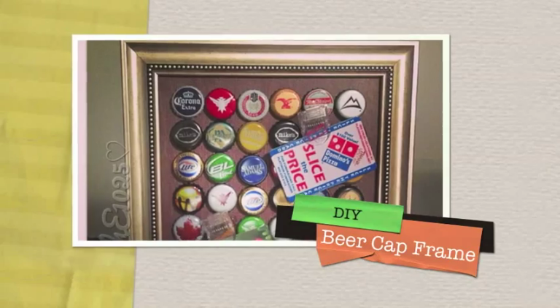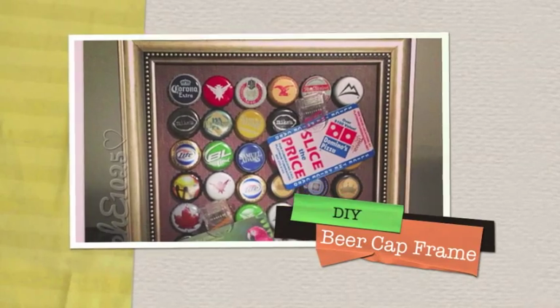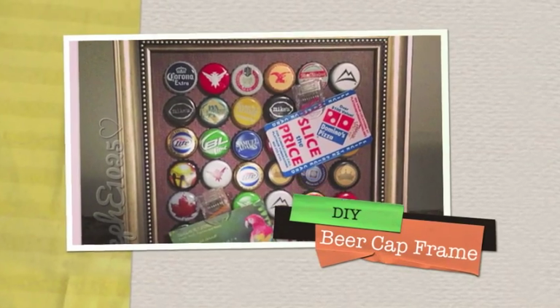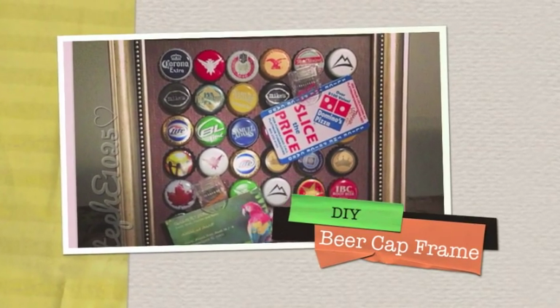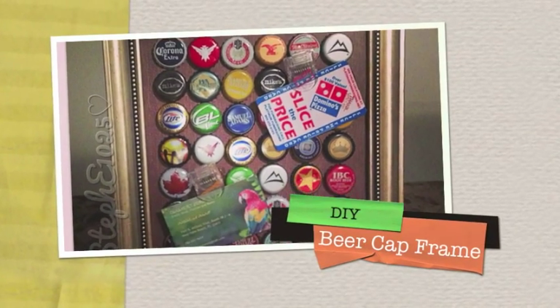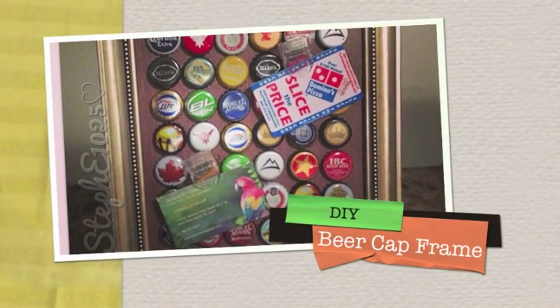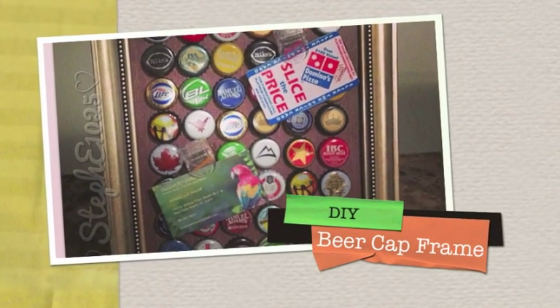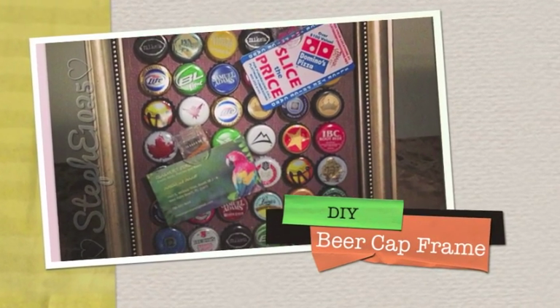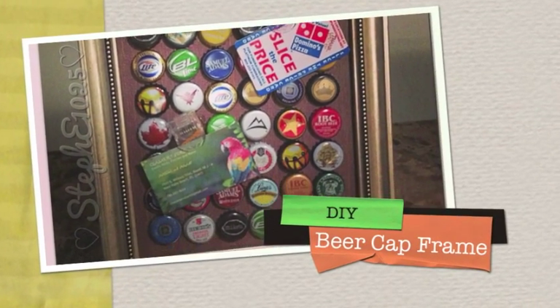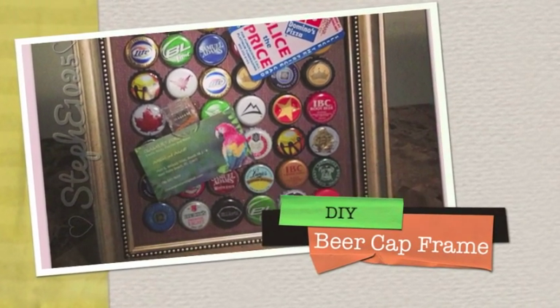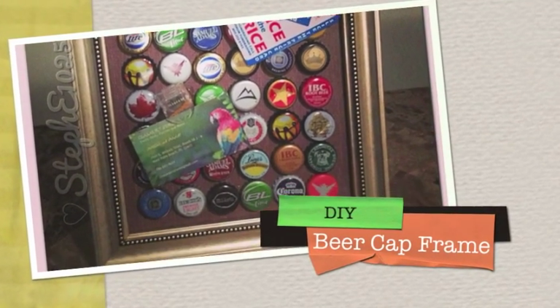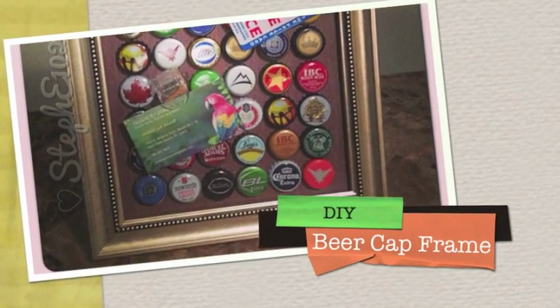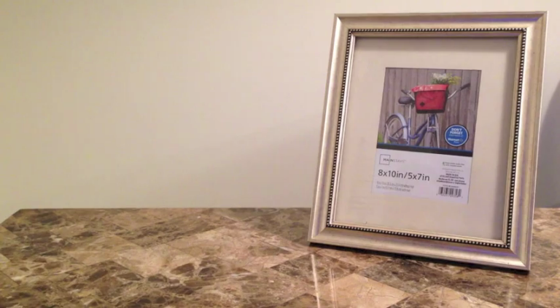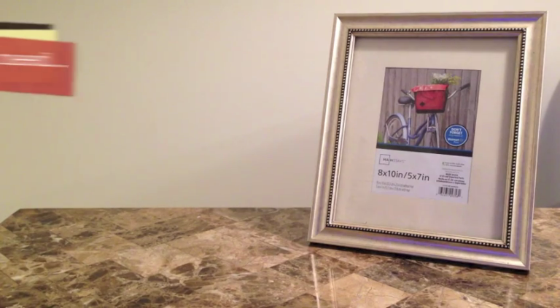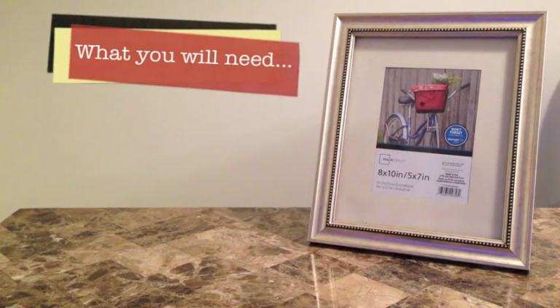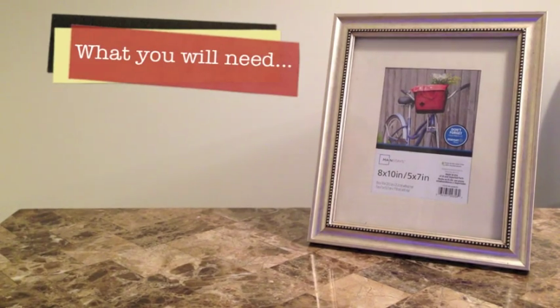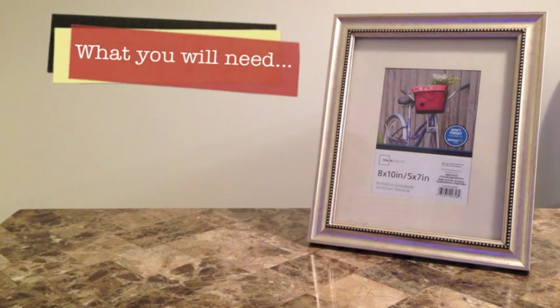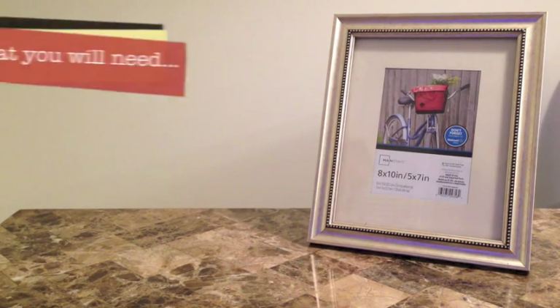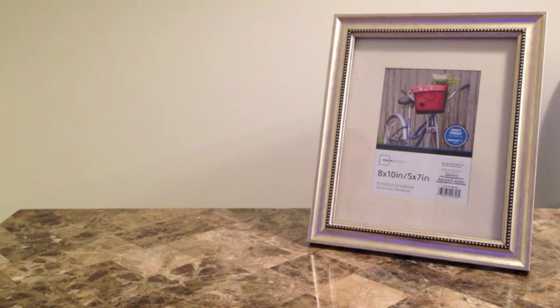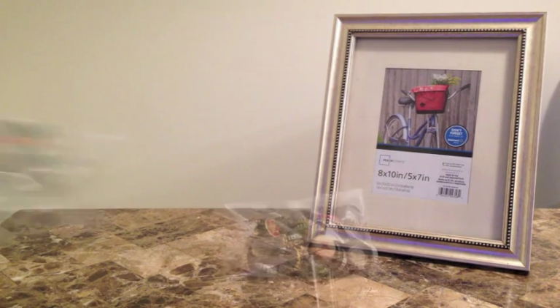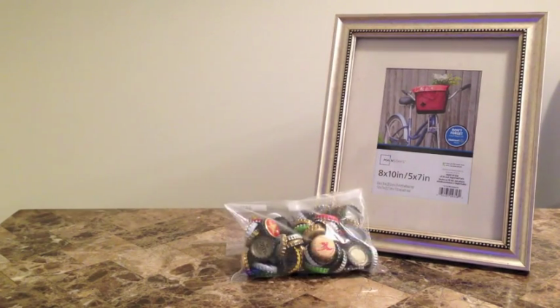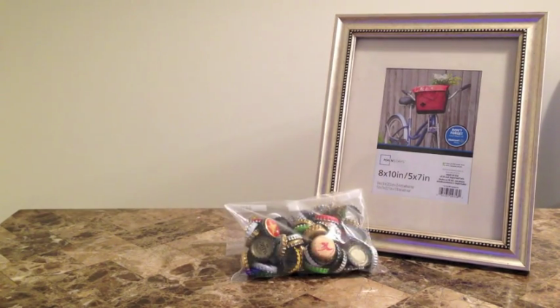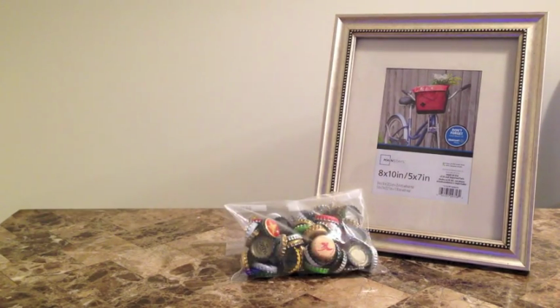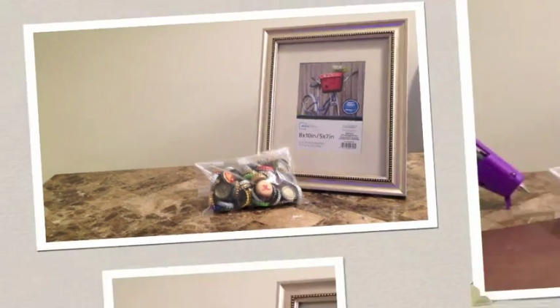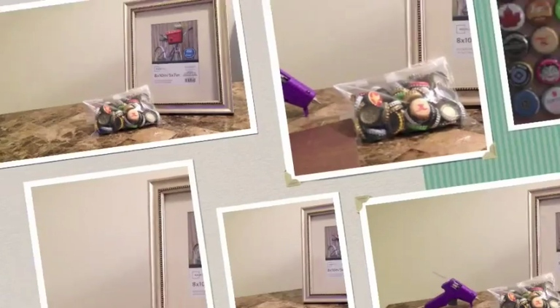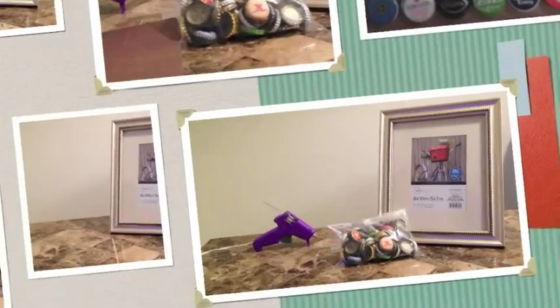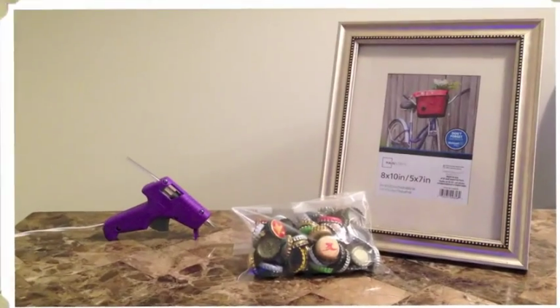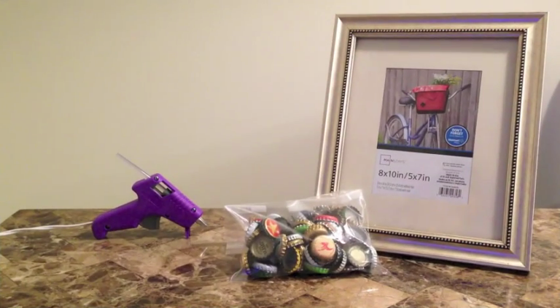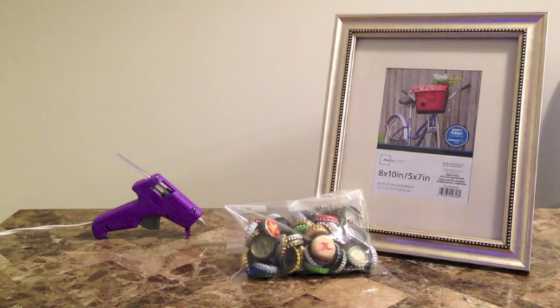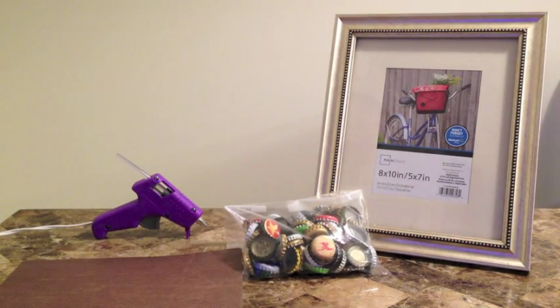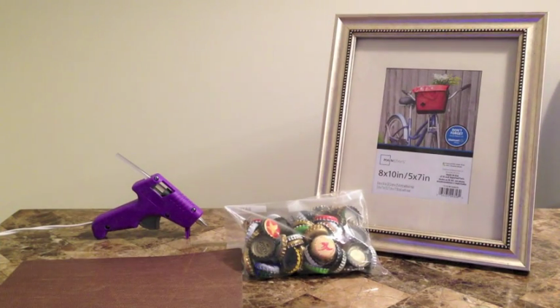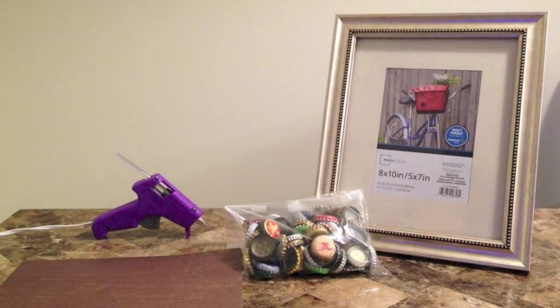In this video I'm going to show you how to do a beer cap frame. What you're going to need is a picture frame any size you want, beer bottle caps, a hot glue gun, and a piece of scrap paper.